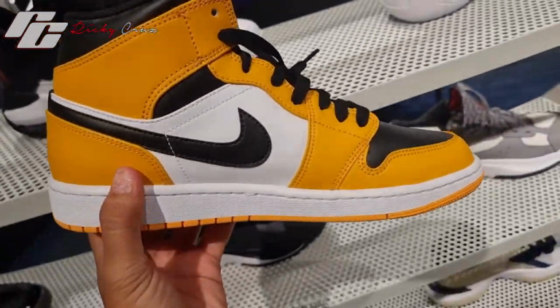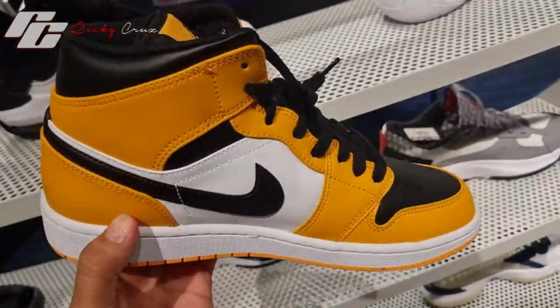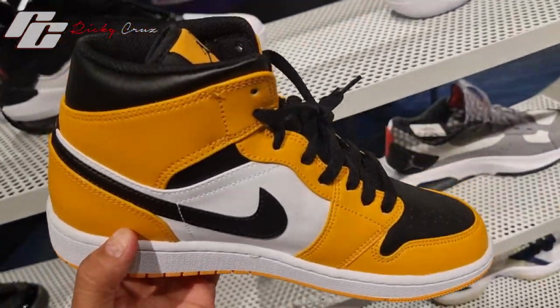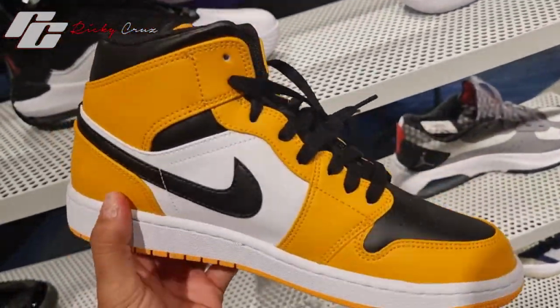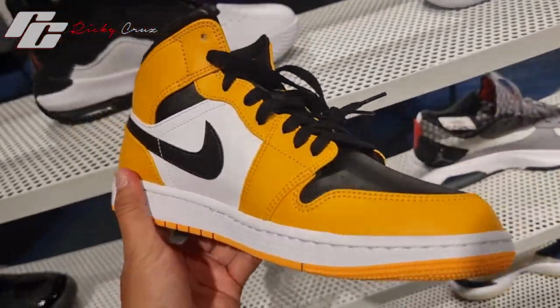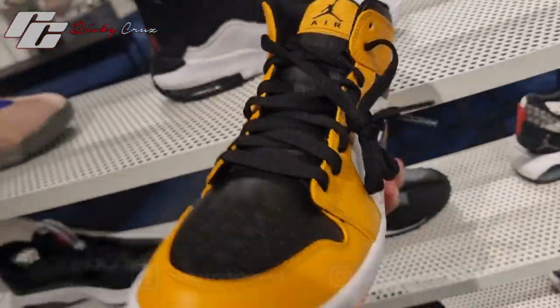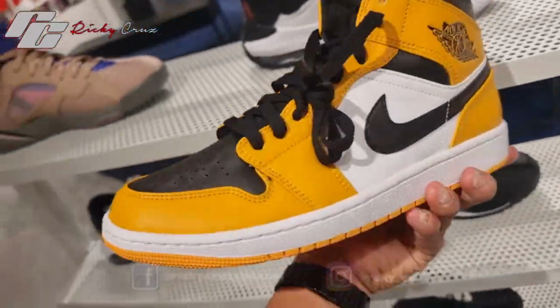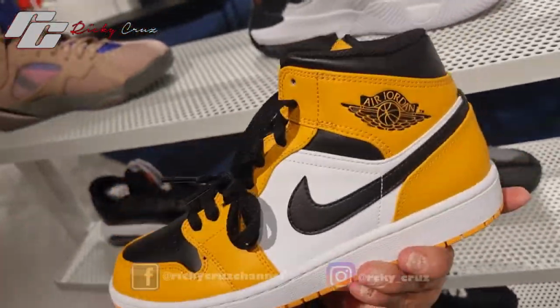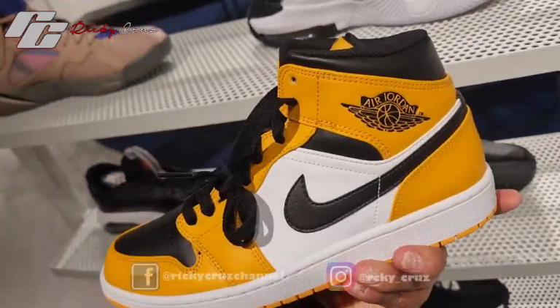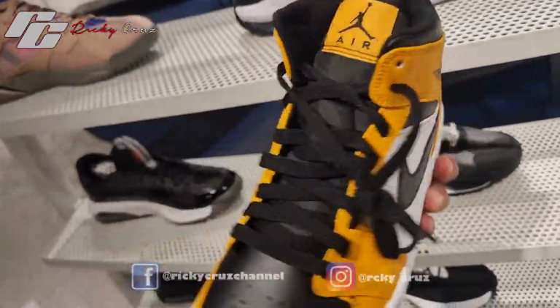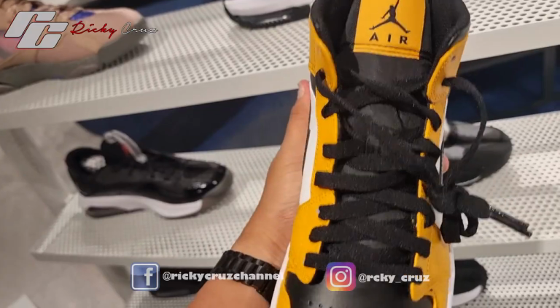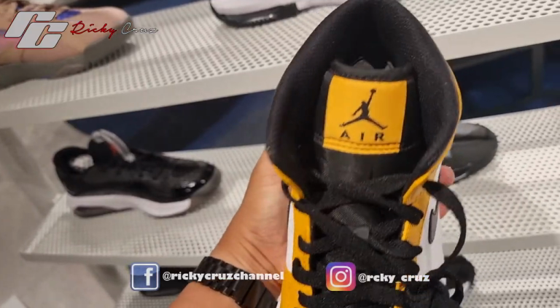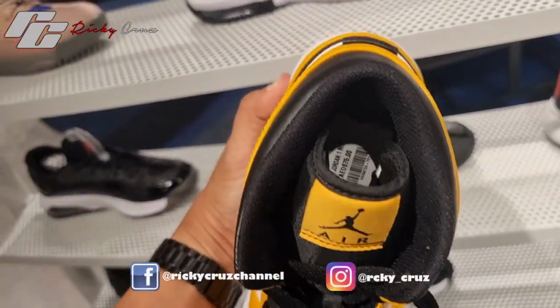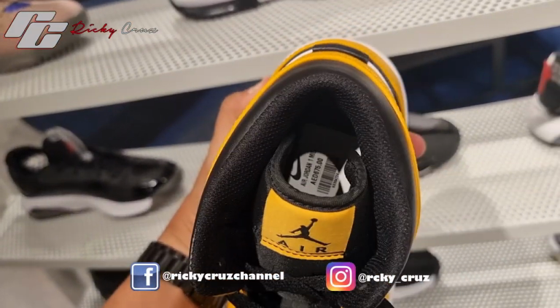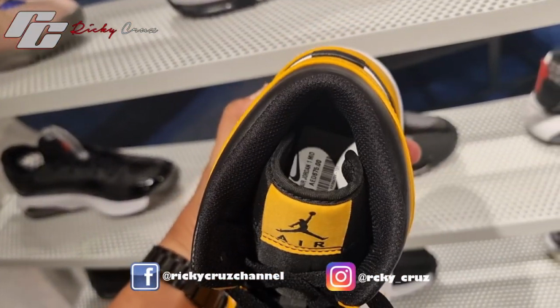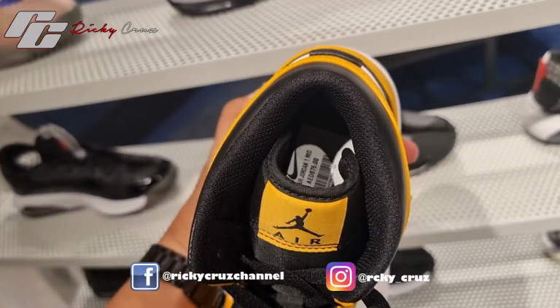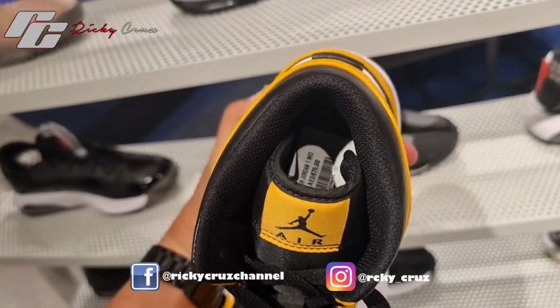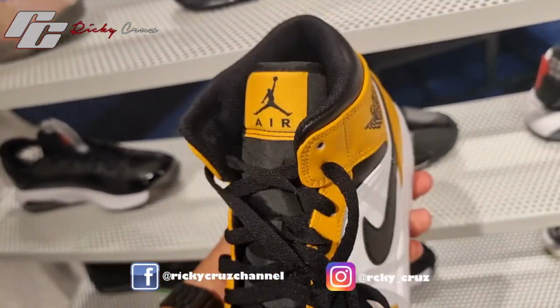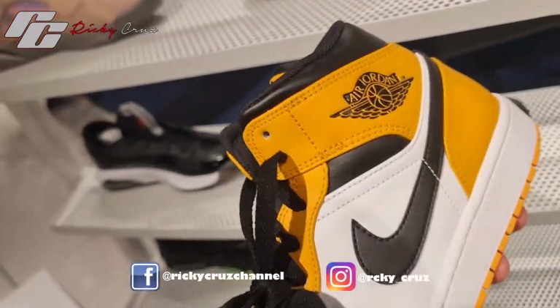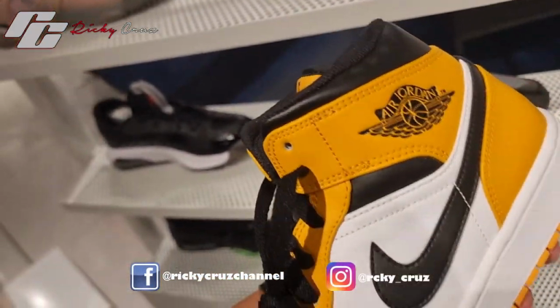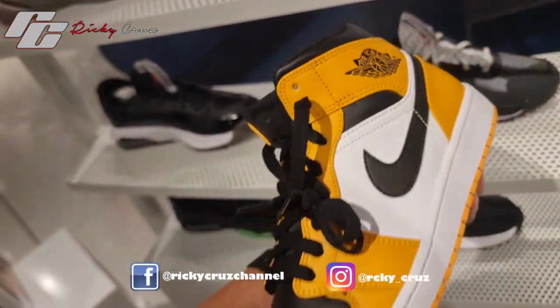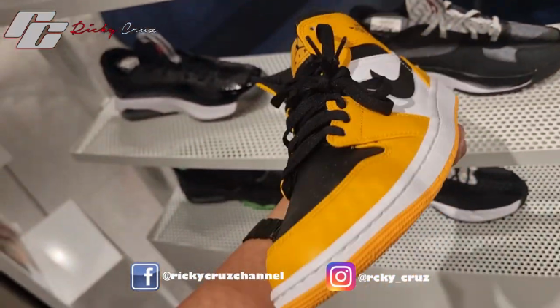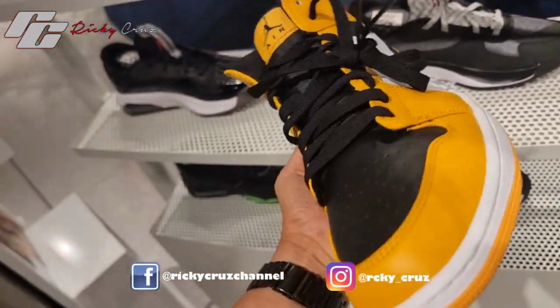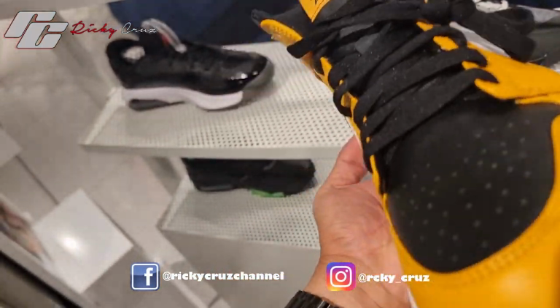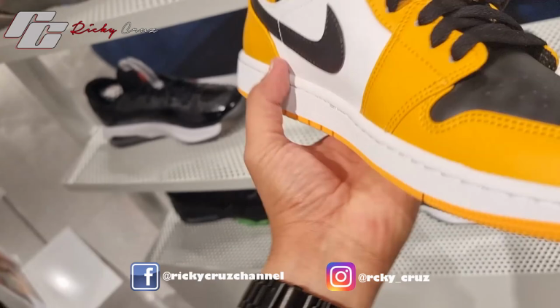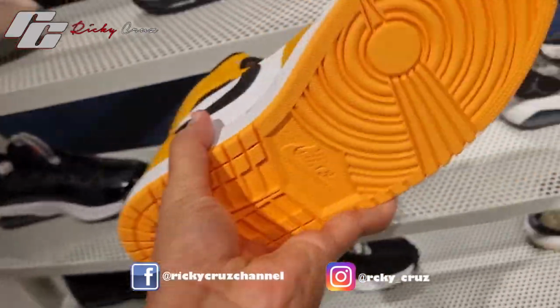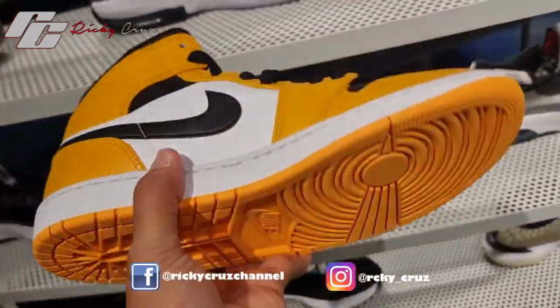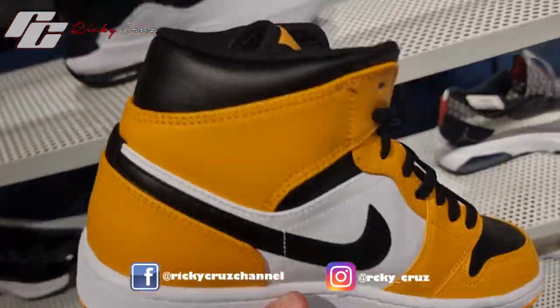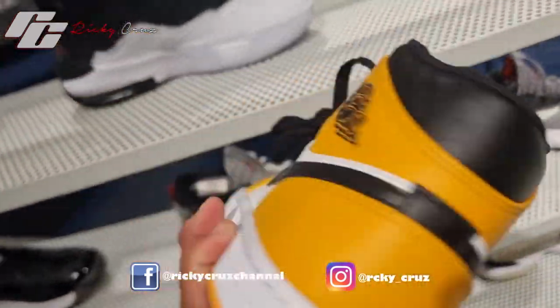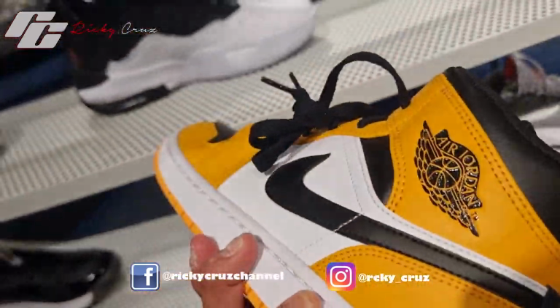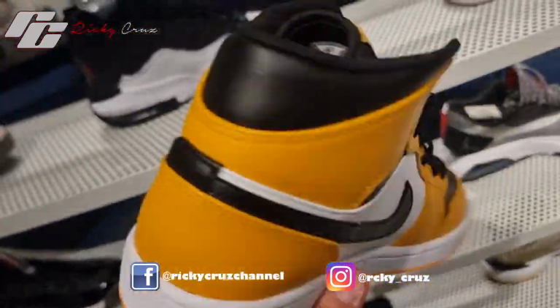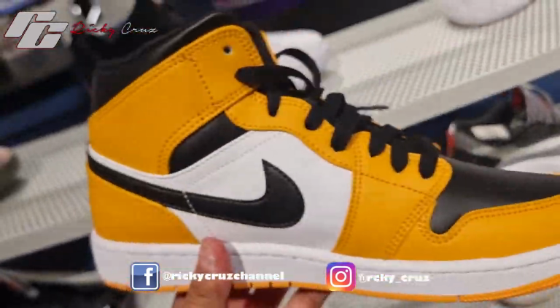They also have the mid cut of the Jordan 1 Taxi. Just last month they released the Jordan 1 Taxi high OG, and now in September they released the mid cut of the Taxi.